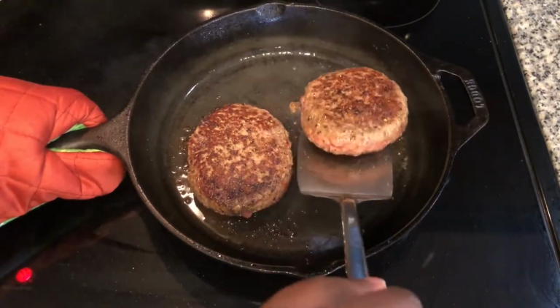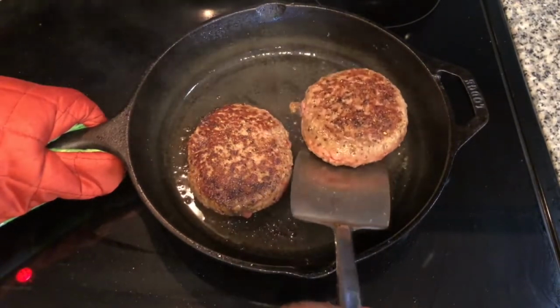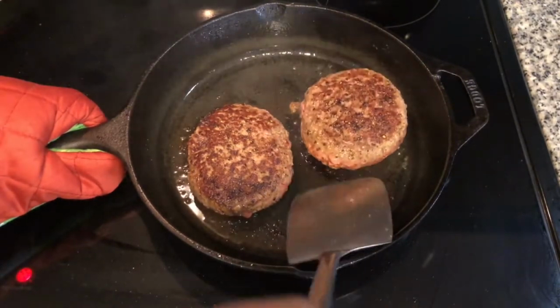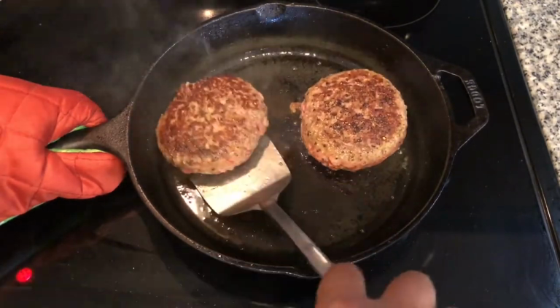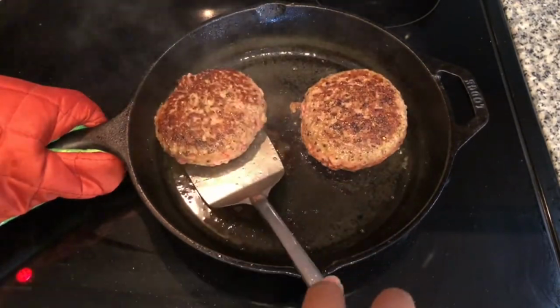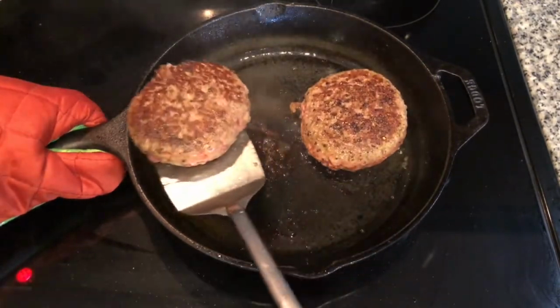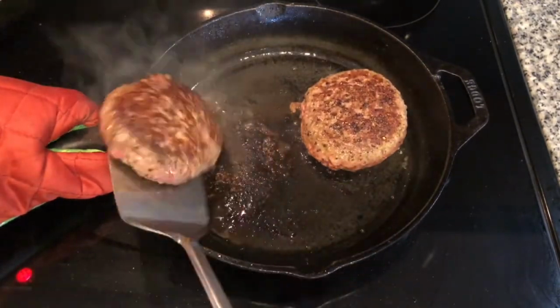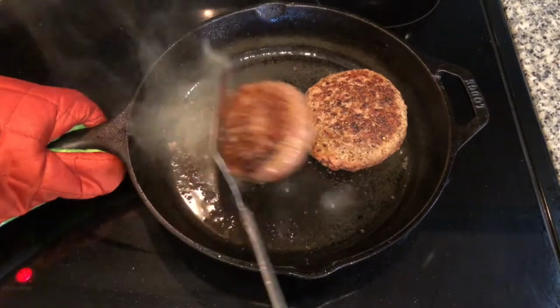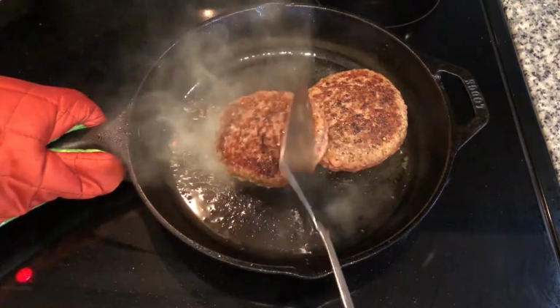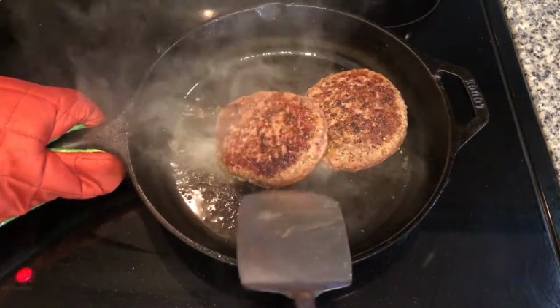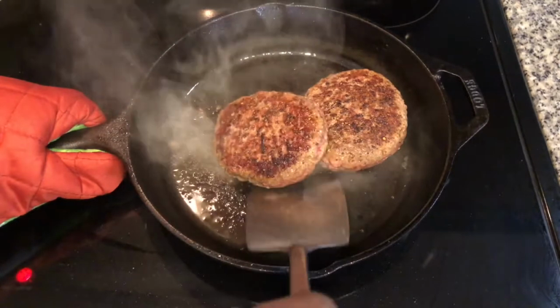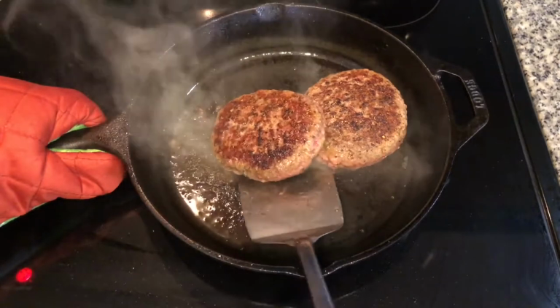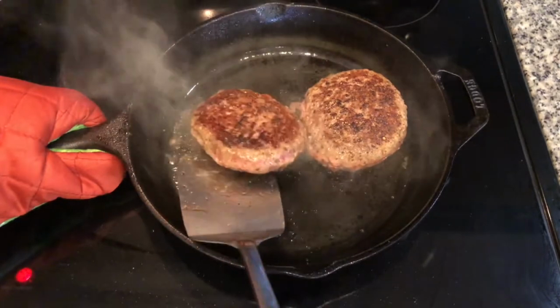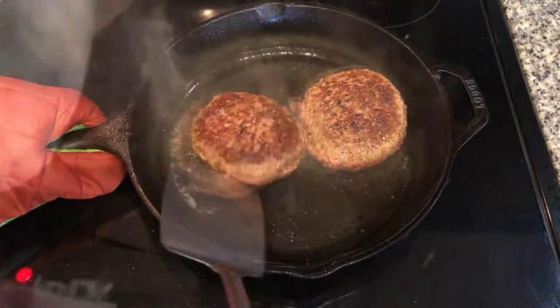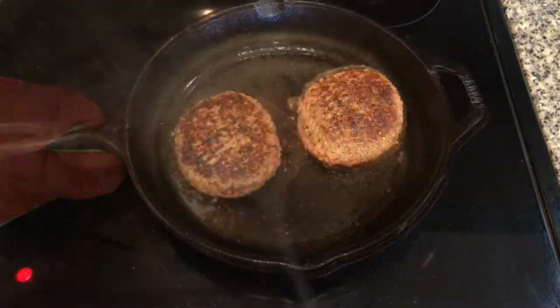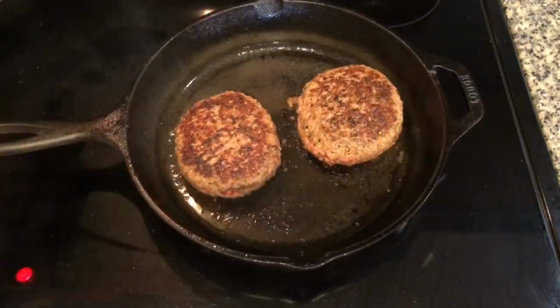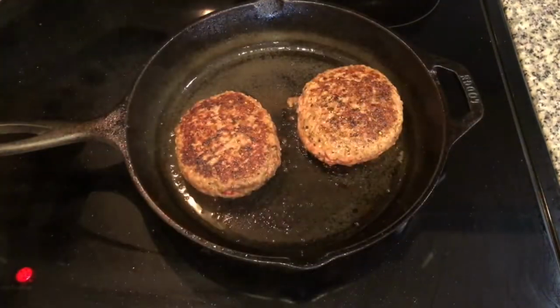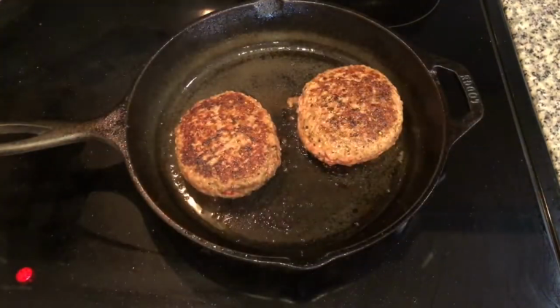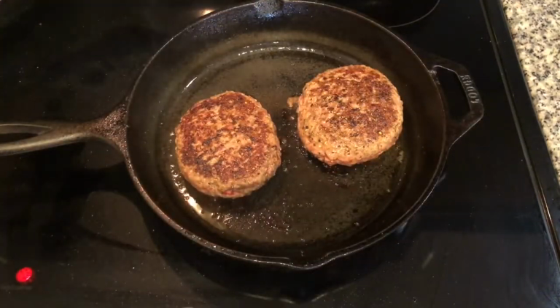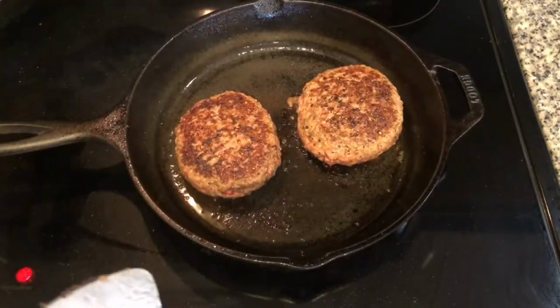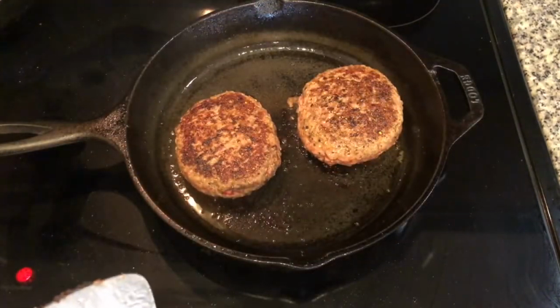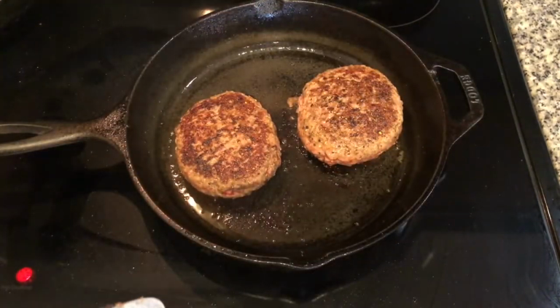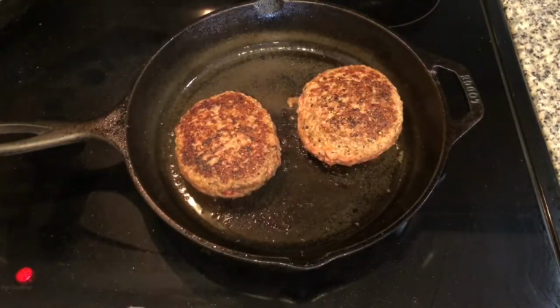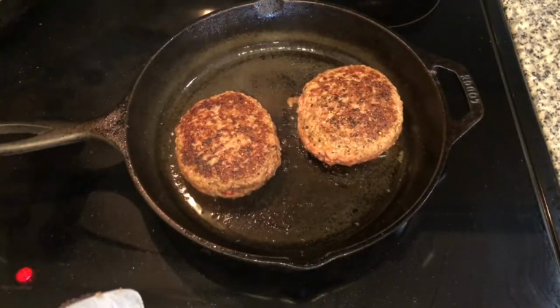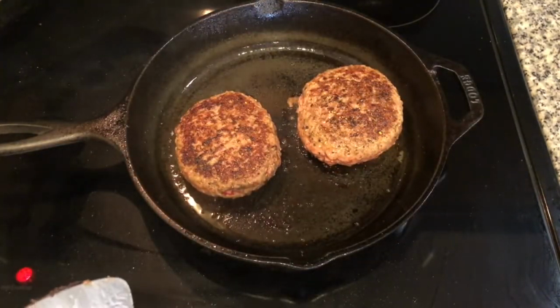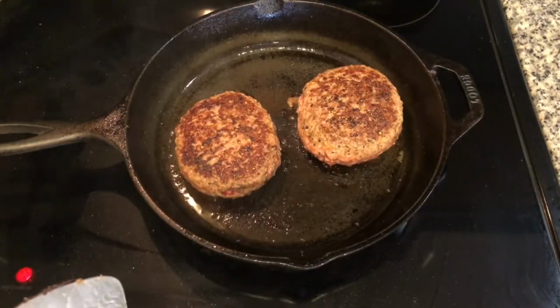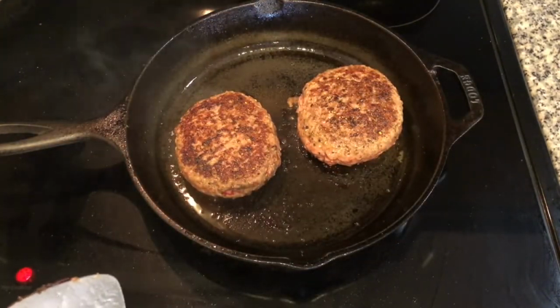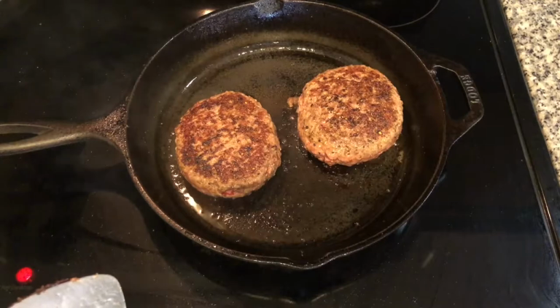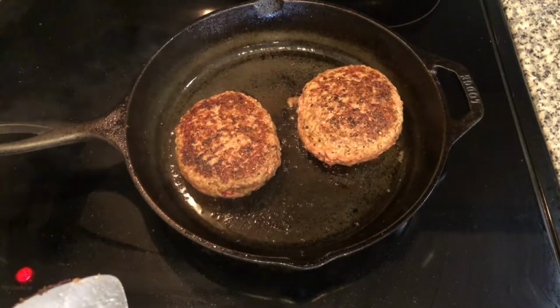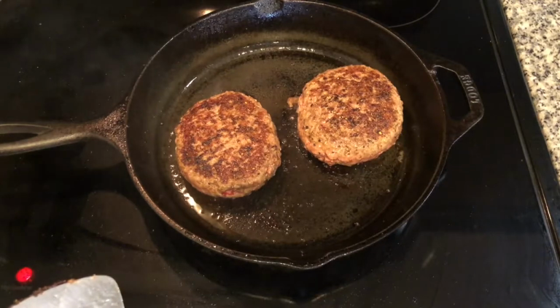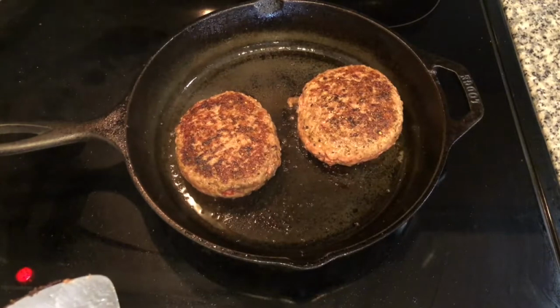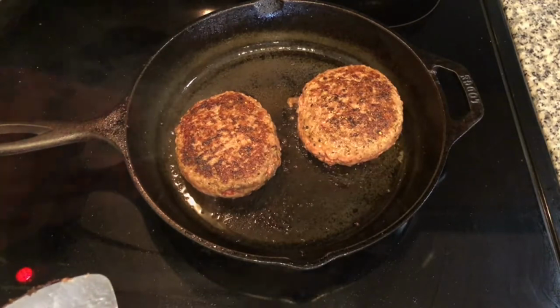You may be tempted to press the burgers down, but don't. Pressing the juices out of the burger will dry the meat out. So let's just flip the burgers as needed.